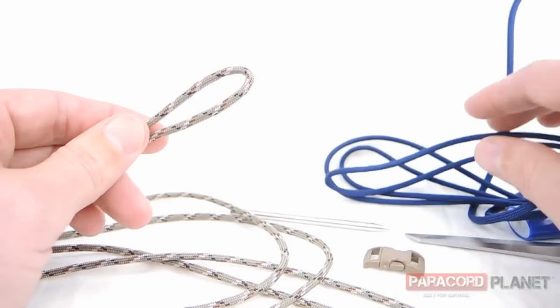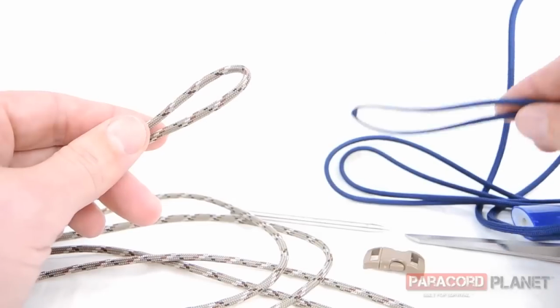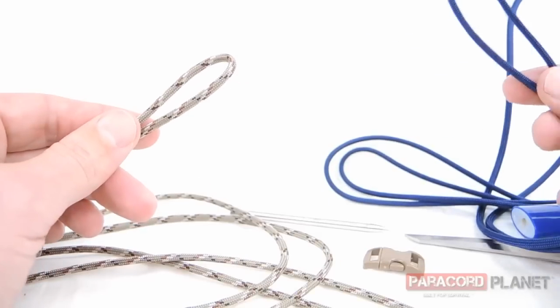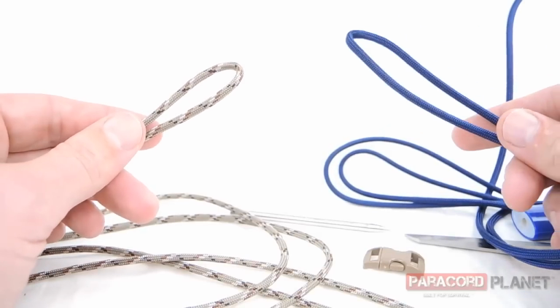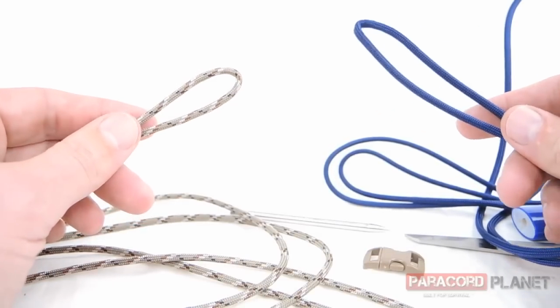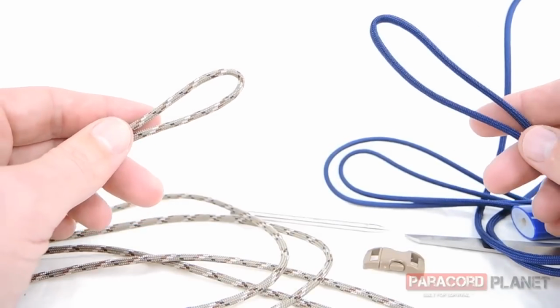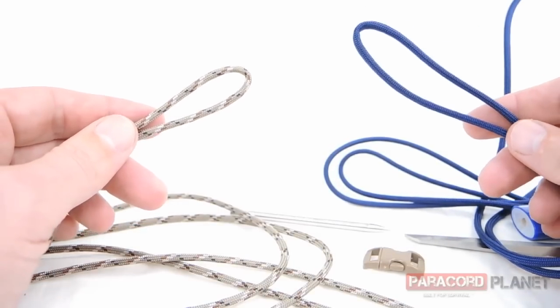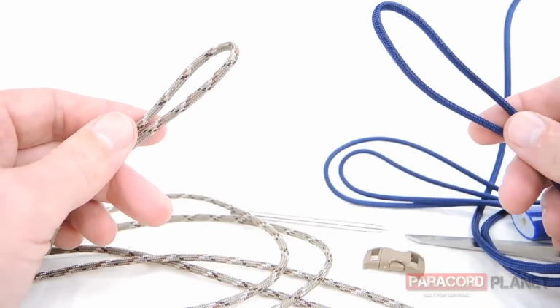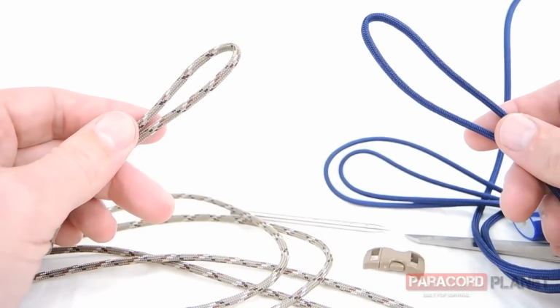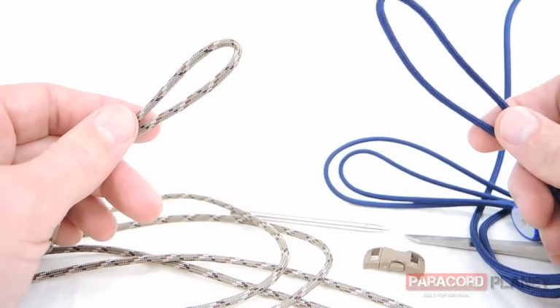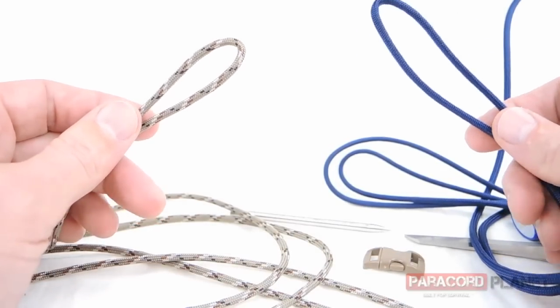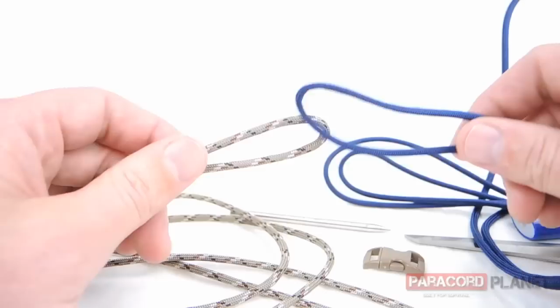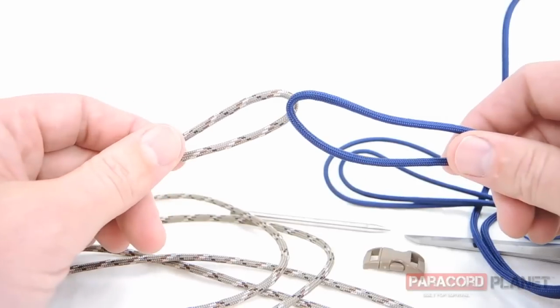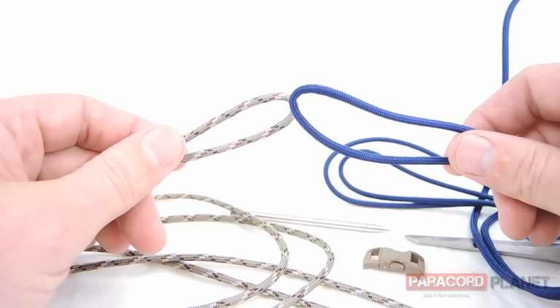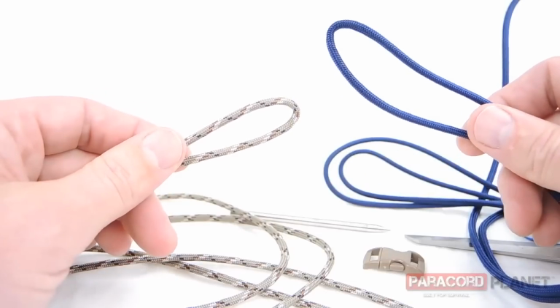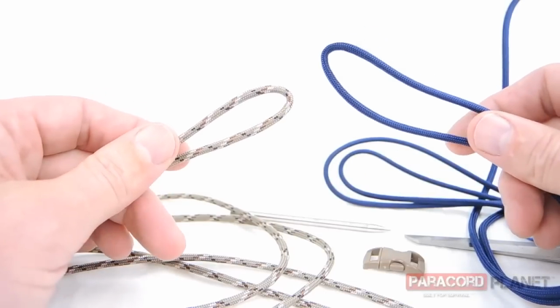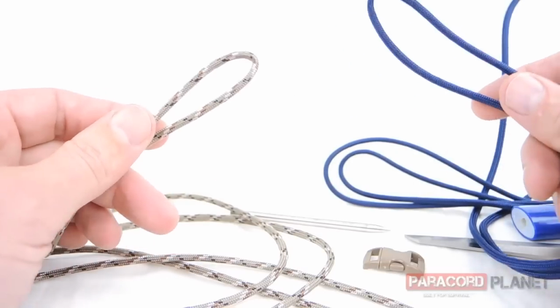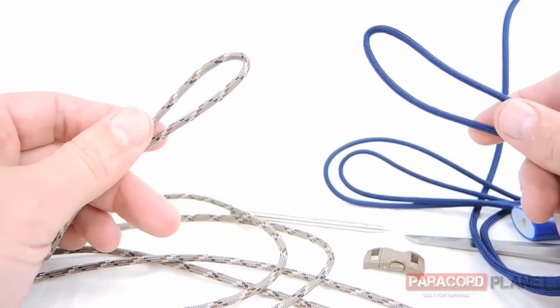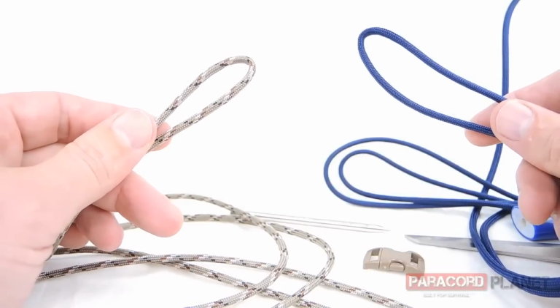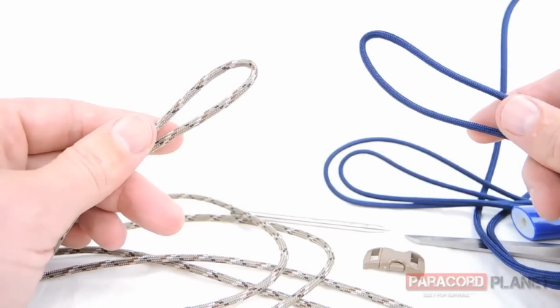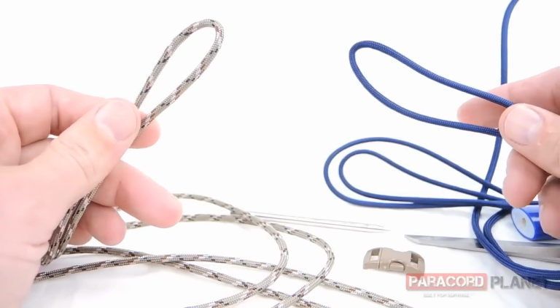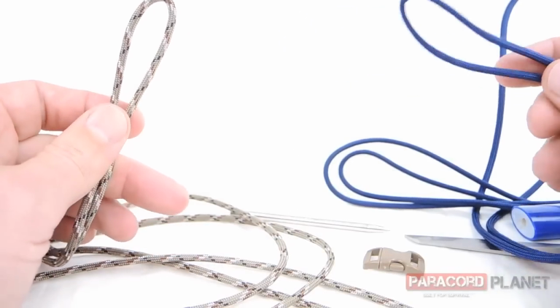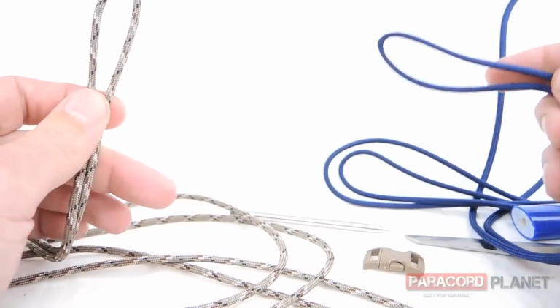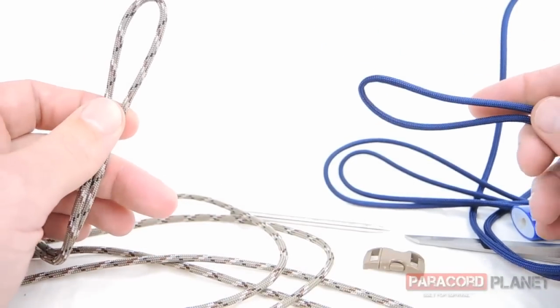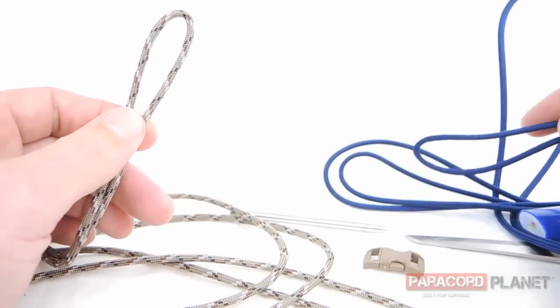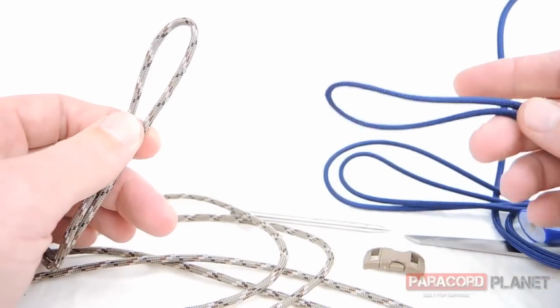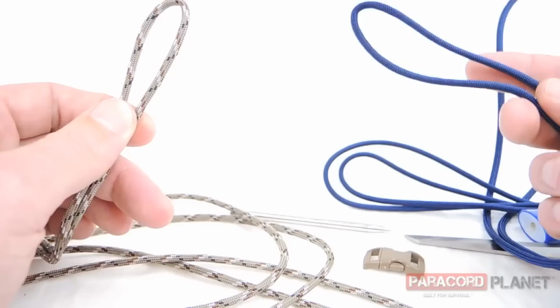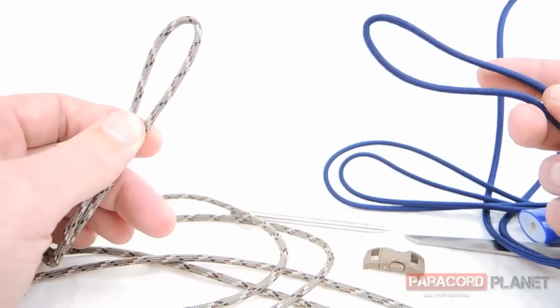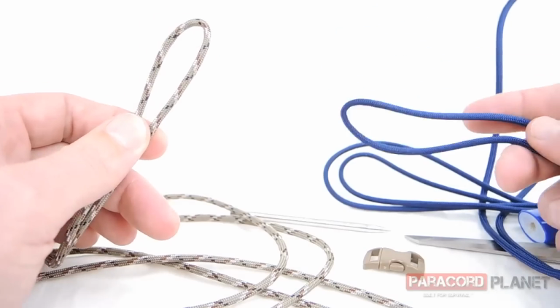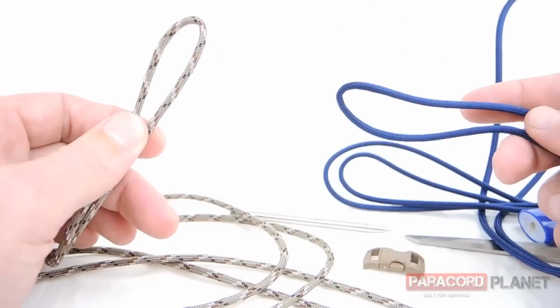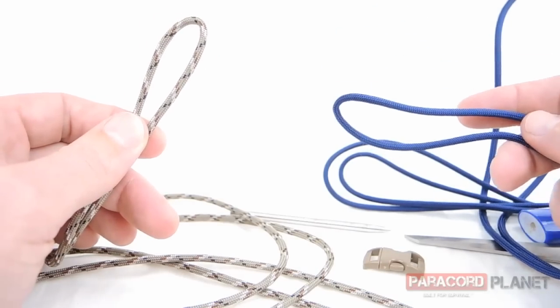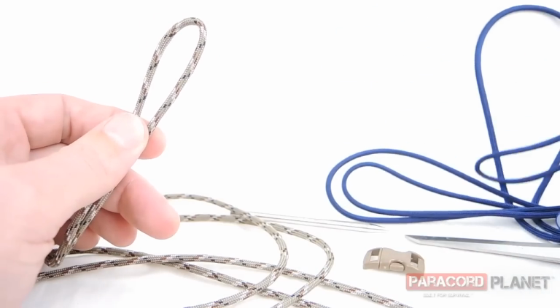The bracelet itself is a little different. I'm normally used to using two different colors that you weld together to make a two-color bracelet. This one, however, just uses two separate colors and you weave the other color into the bracelet itself.